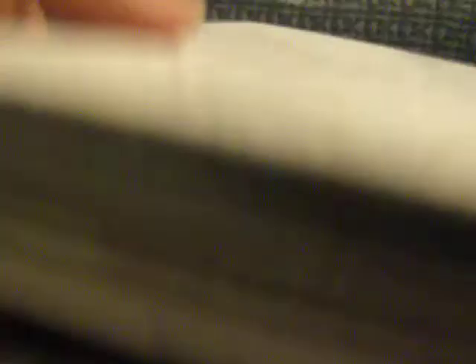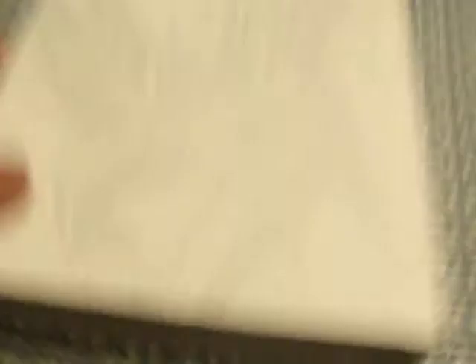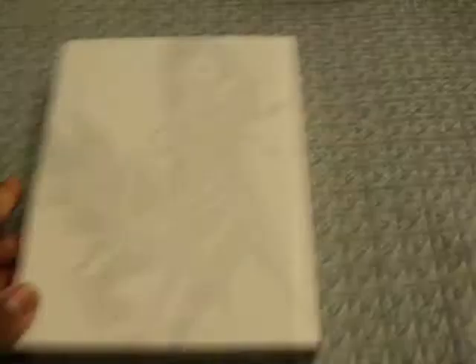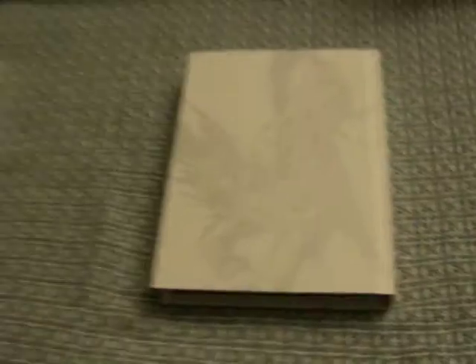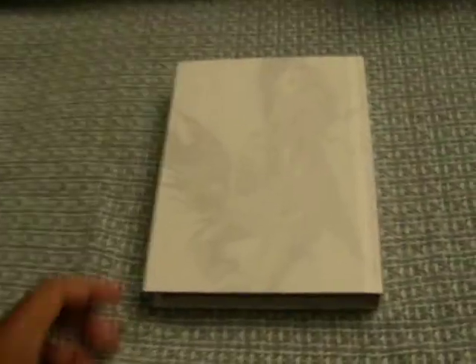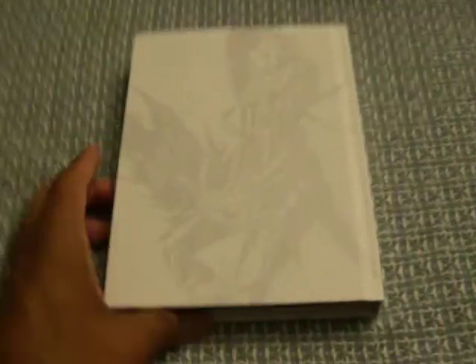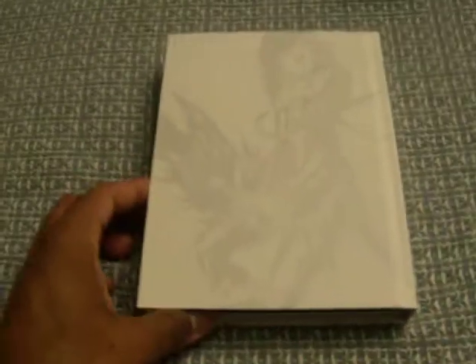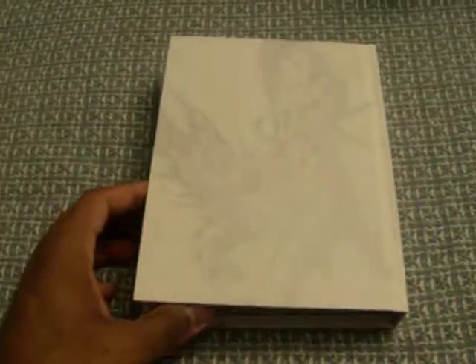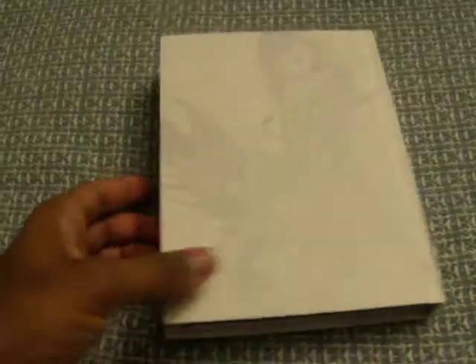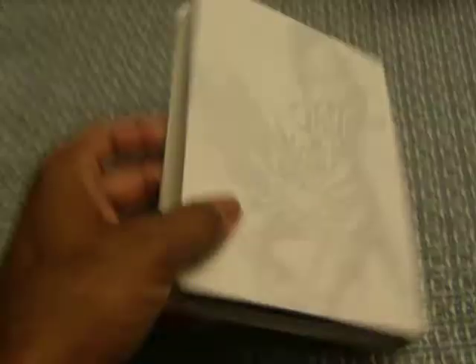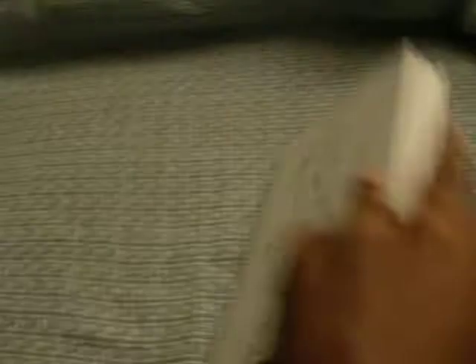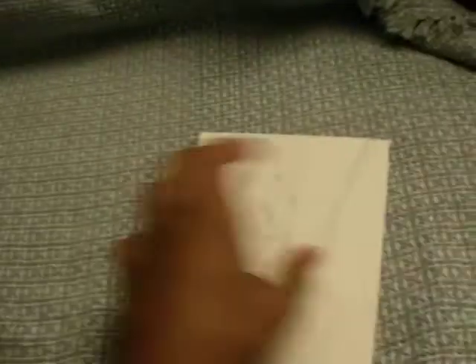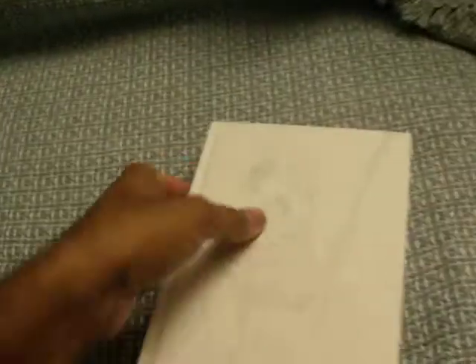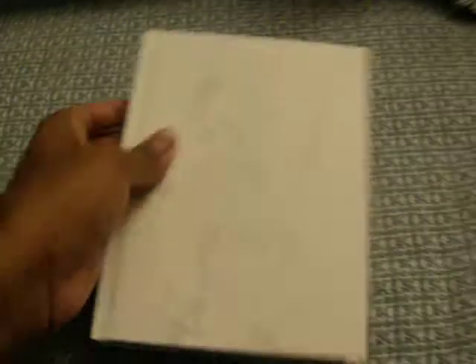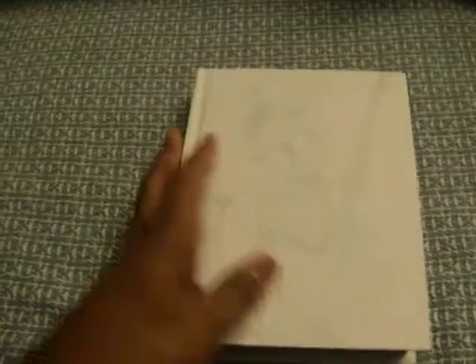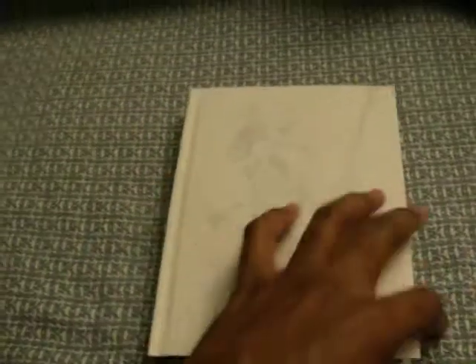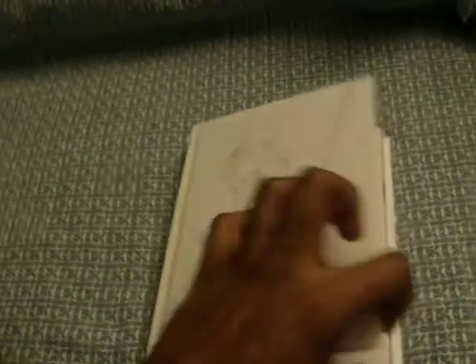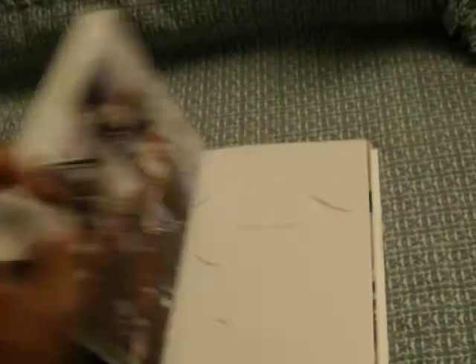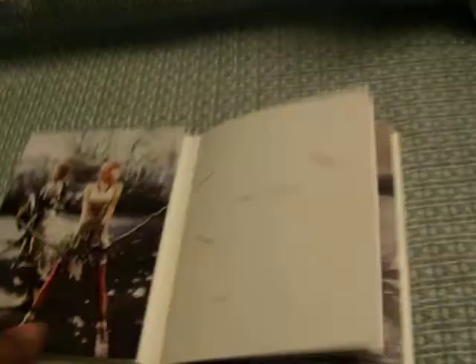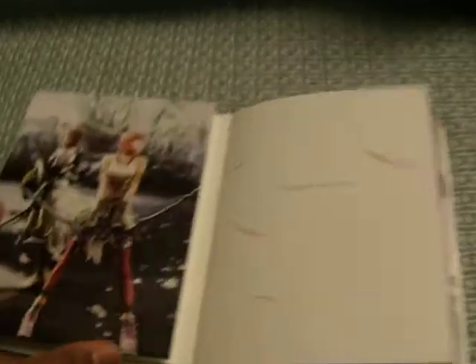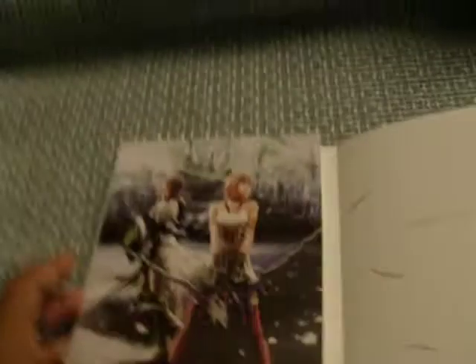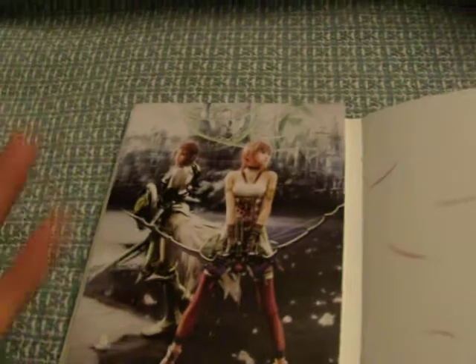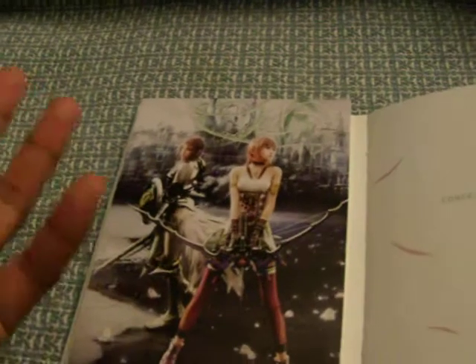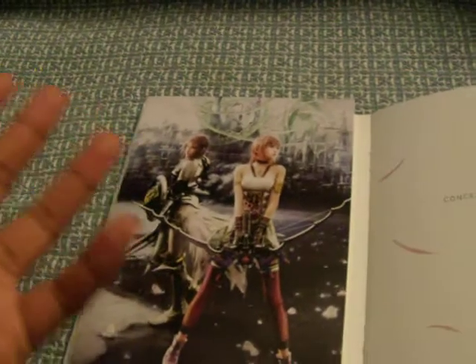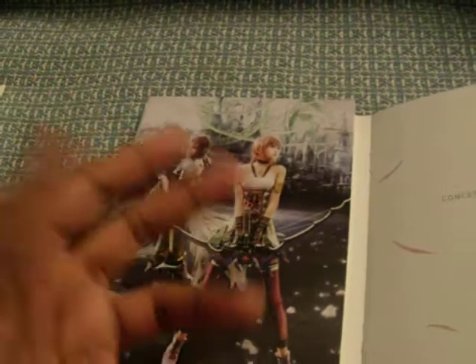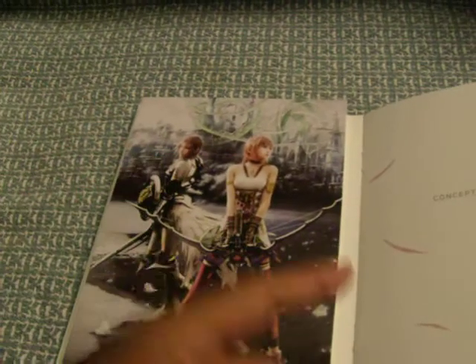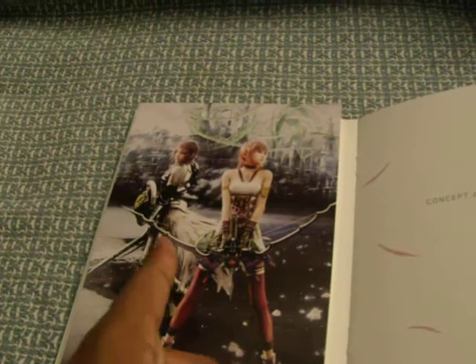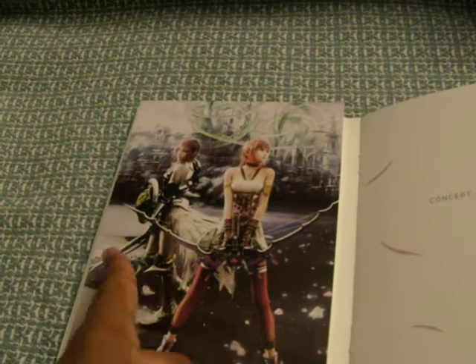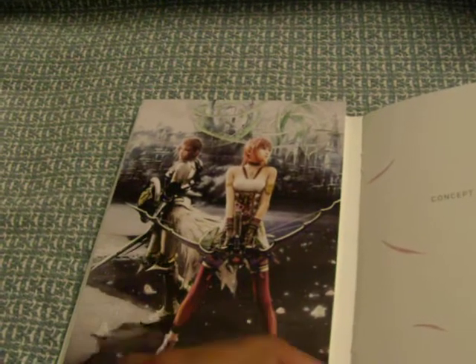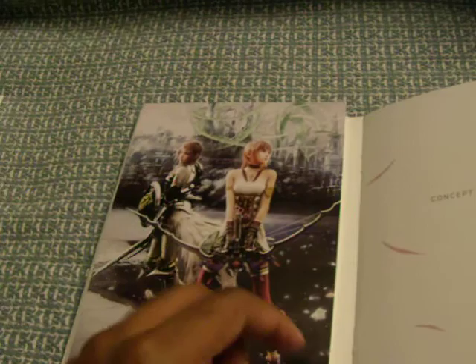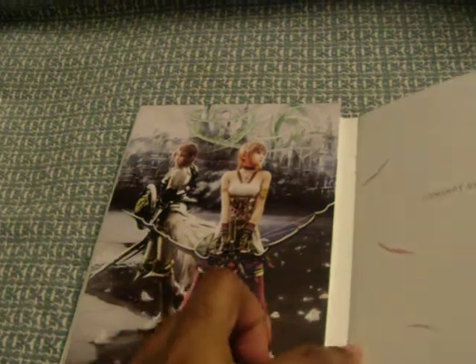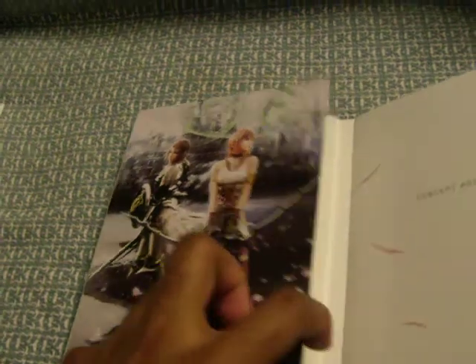And here's the good part. So when you open it the first time, I'll show you what's inside. You got the standard 13-2 artwork — Lightning and Sarah.